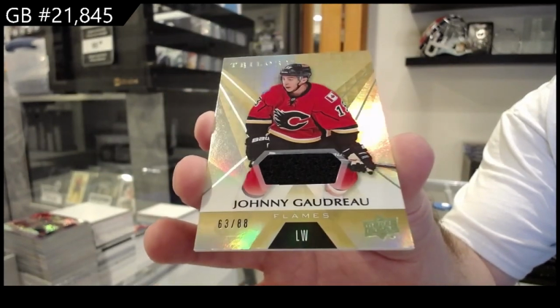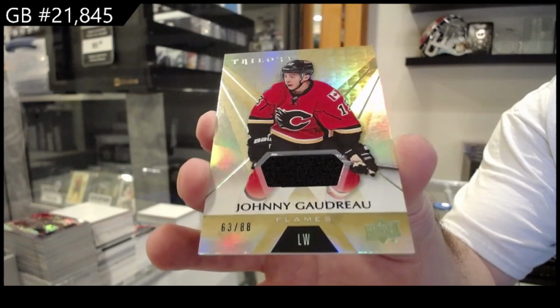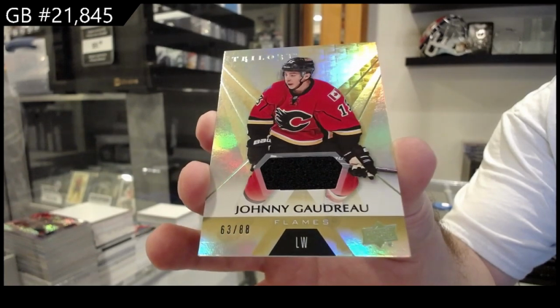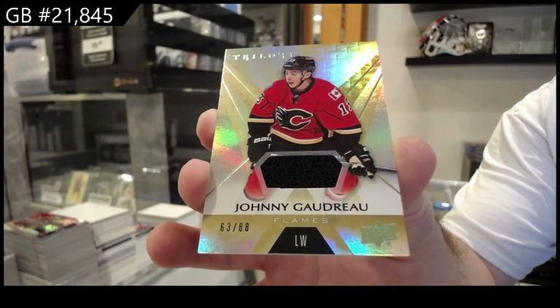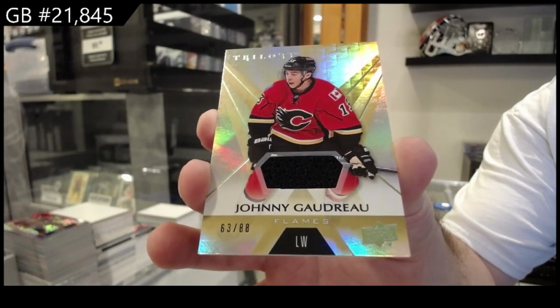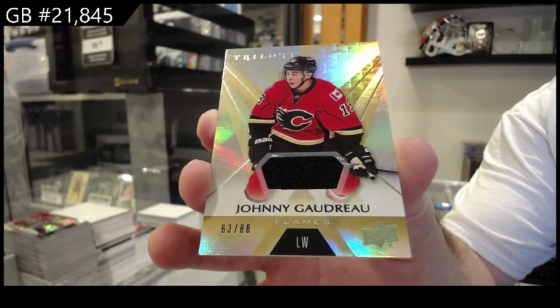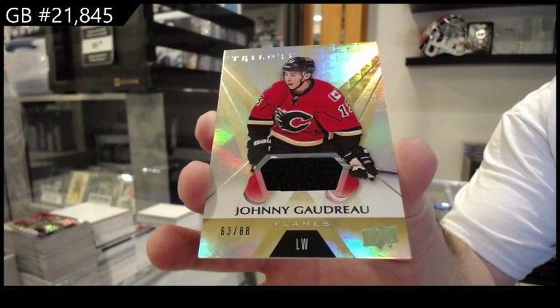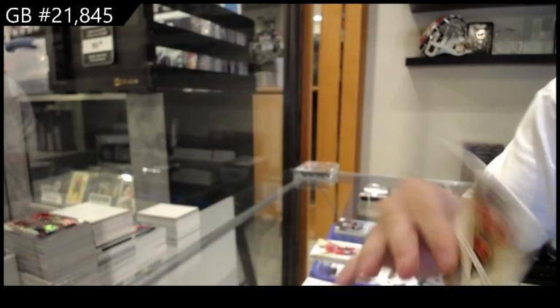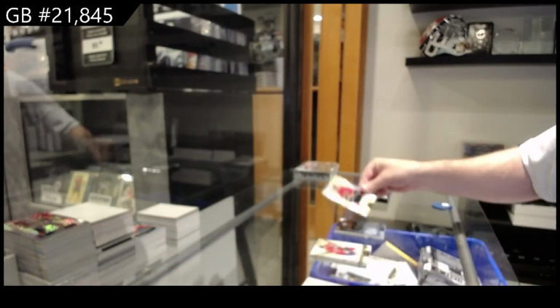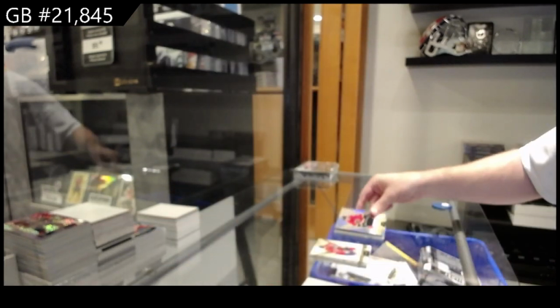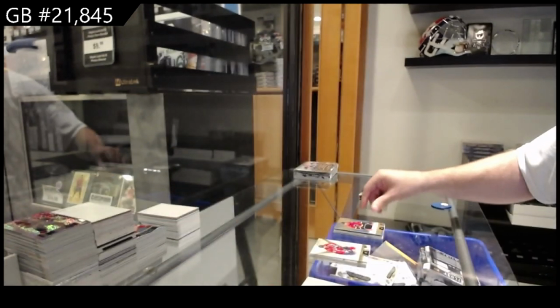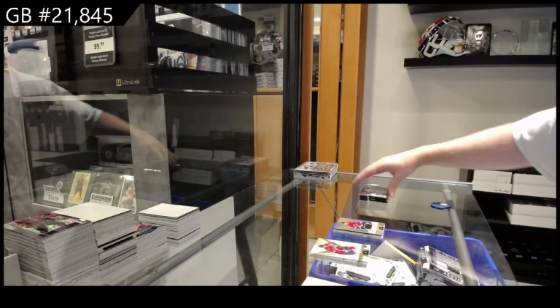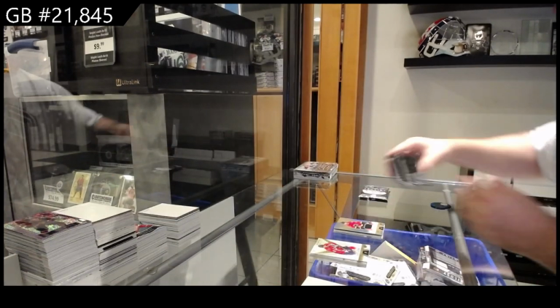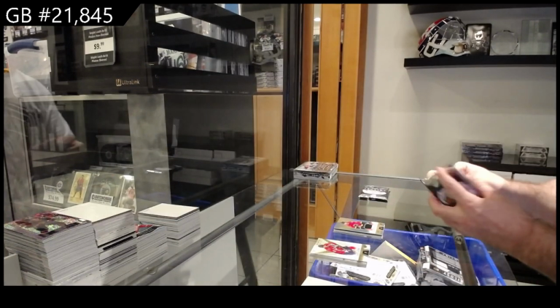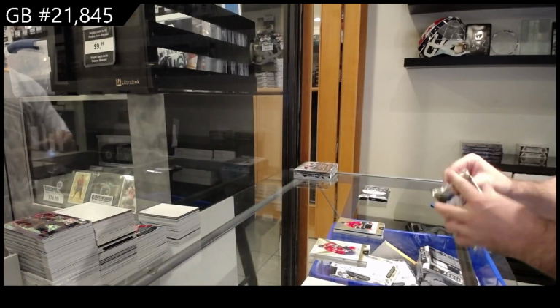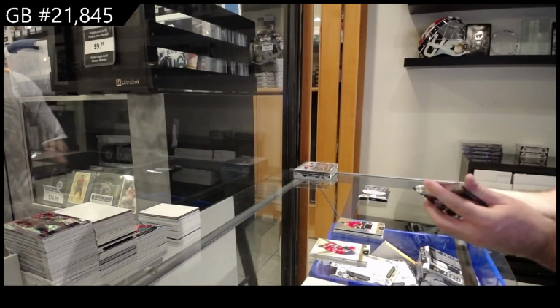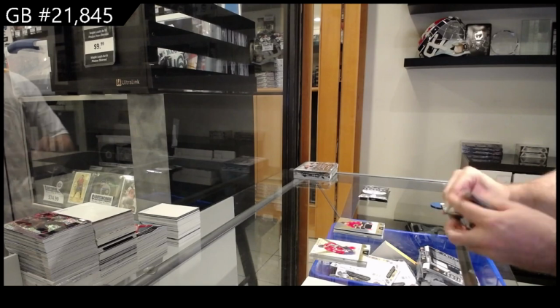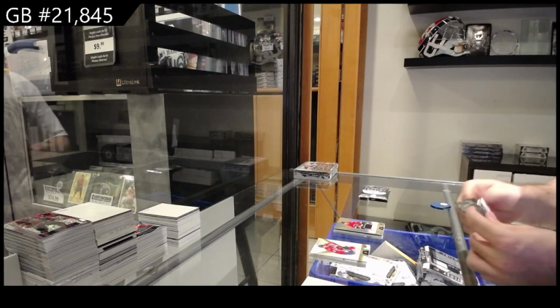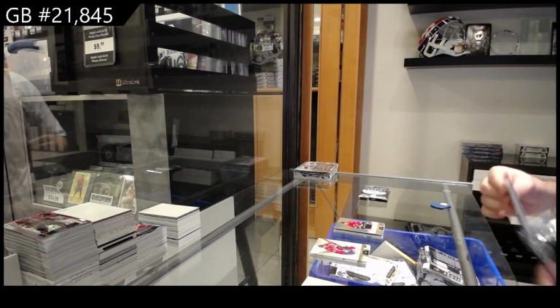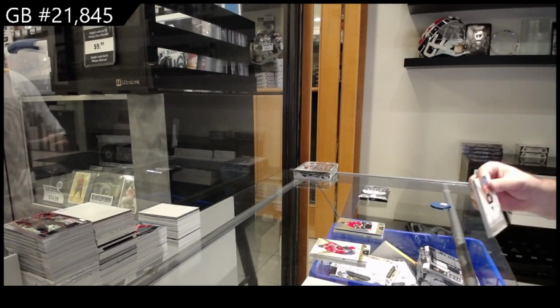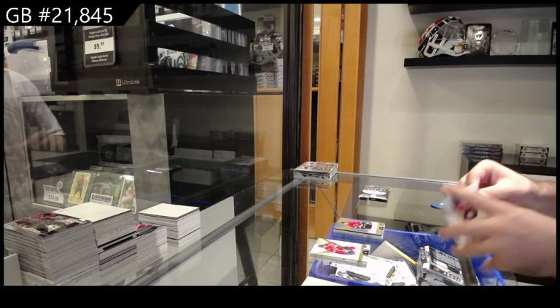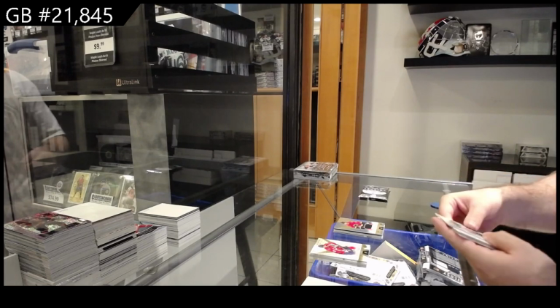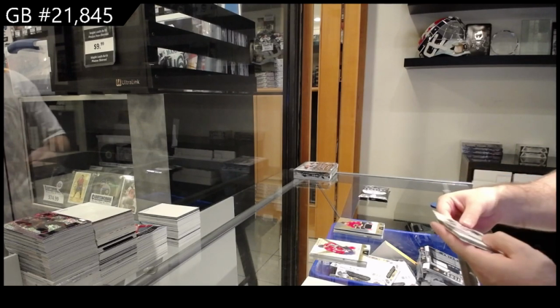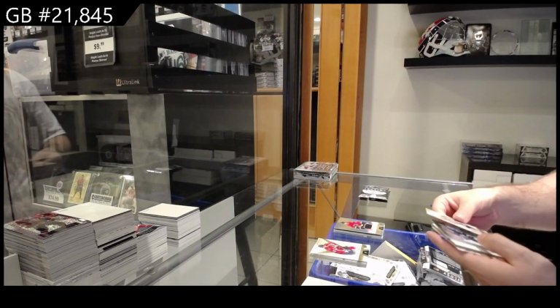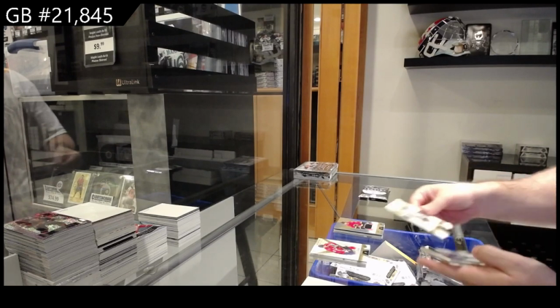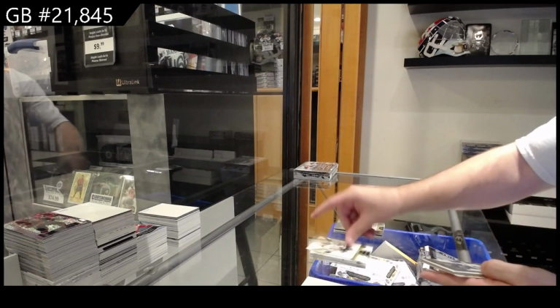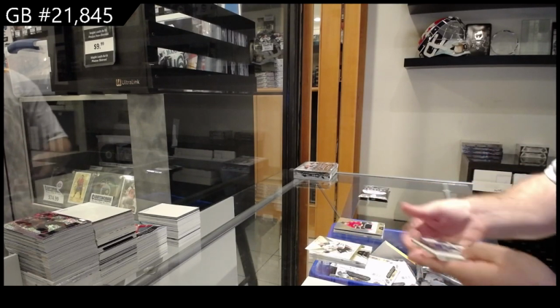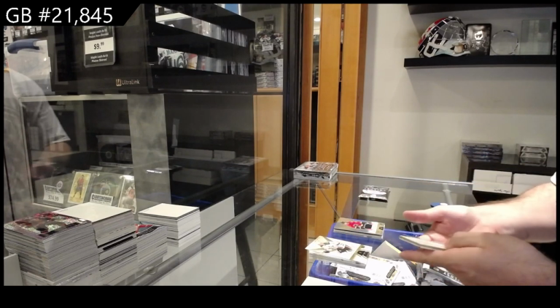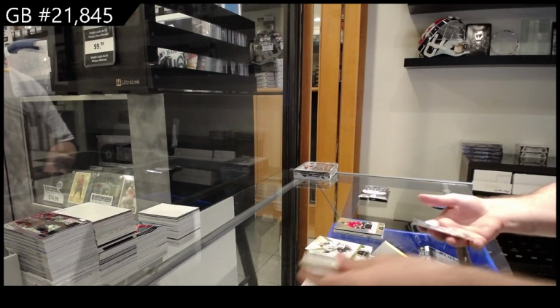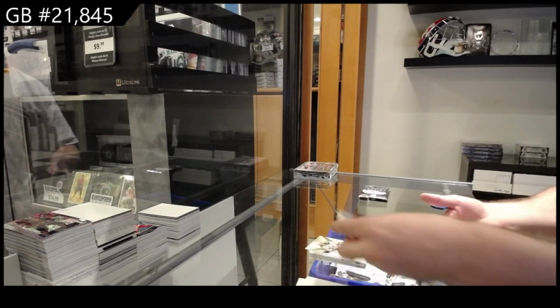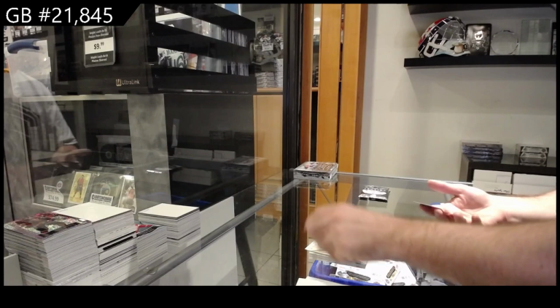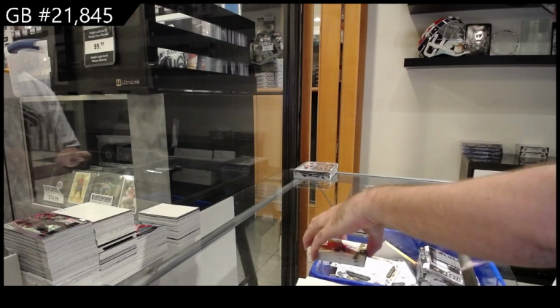Calgary Flames jersey. This stuff is getting way harder to find when we have to go out there to the other dealers. This stuff's getting tough.